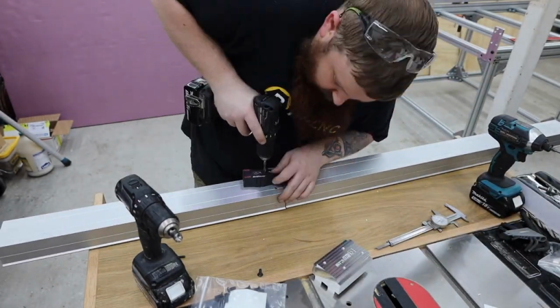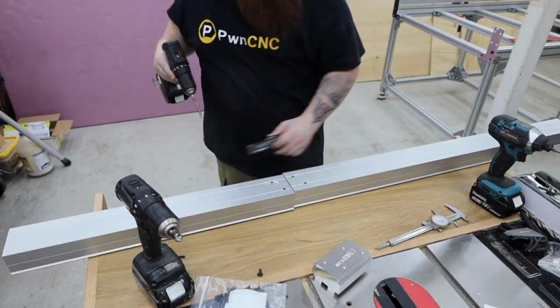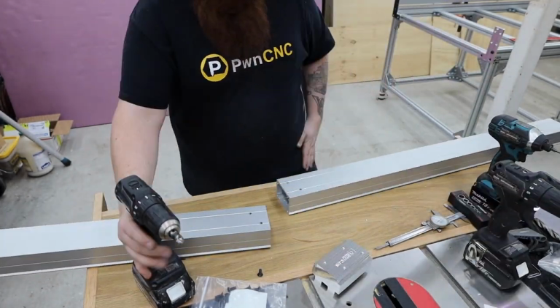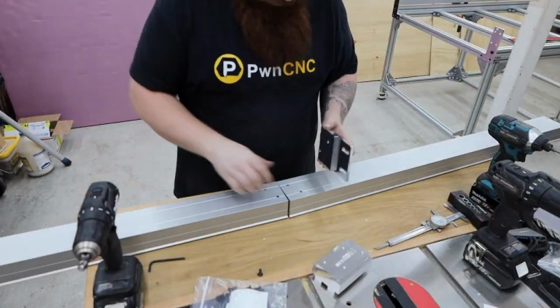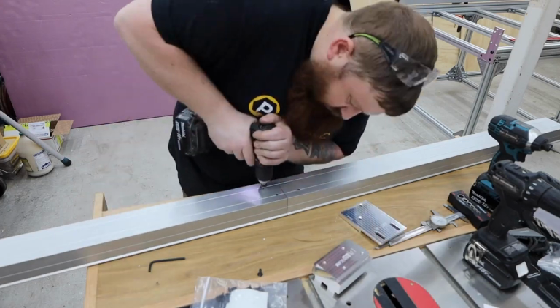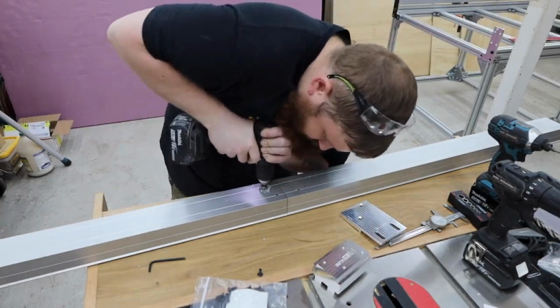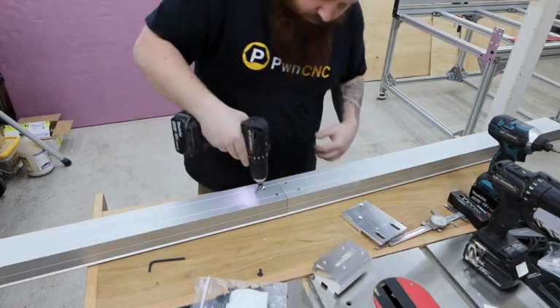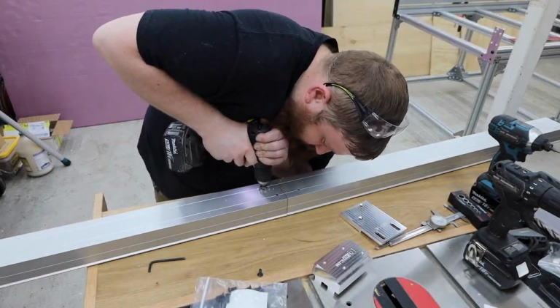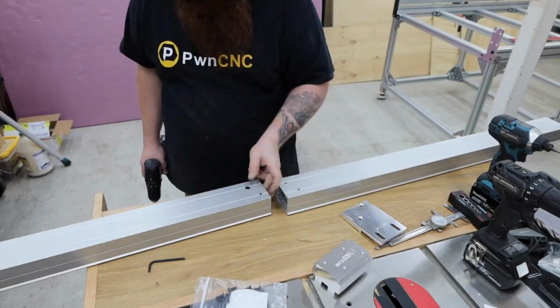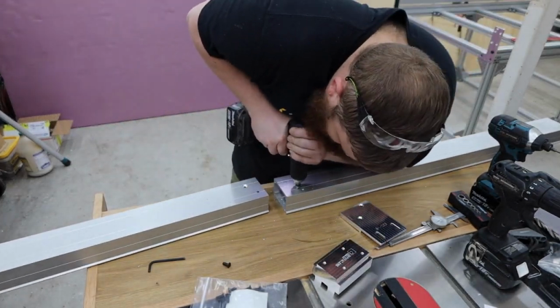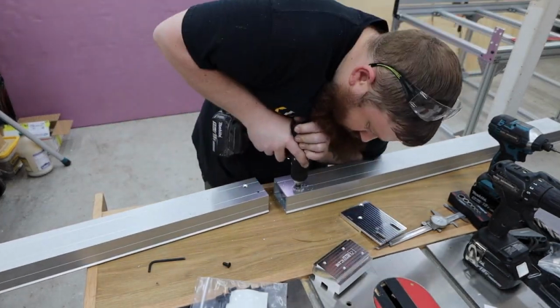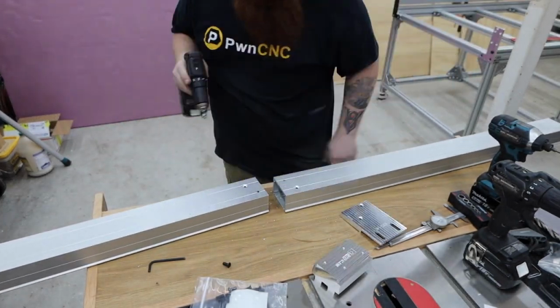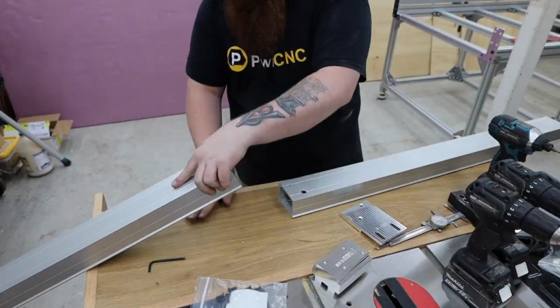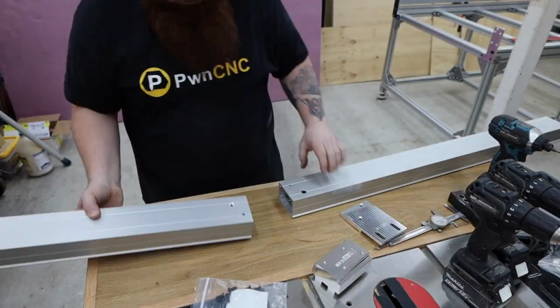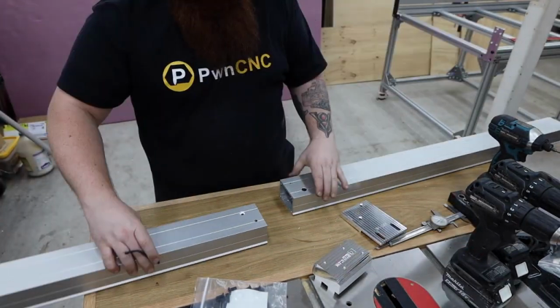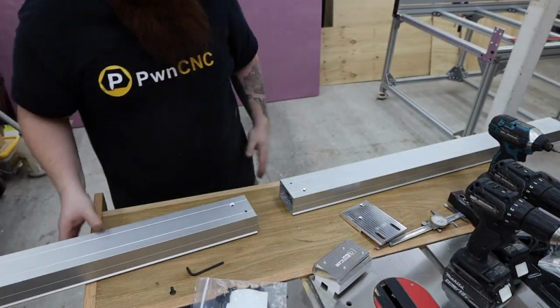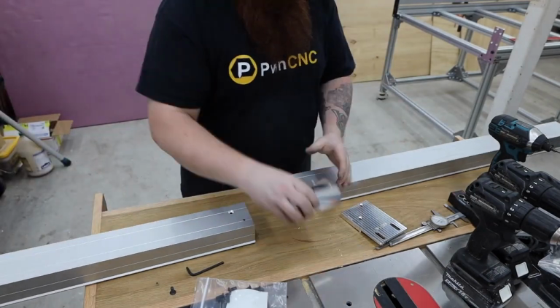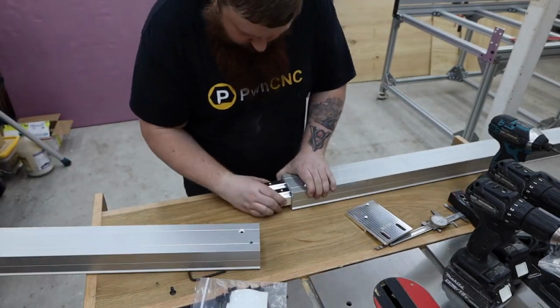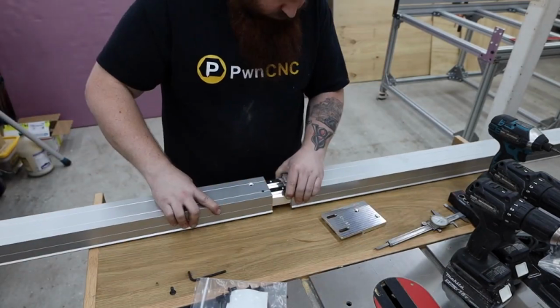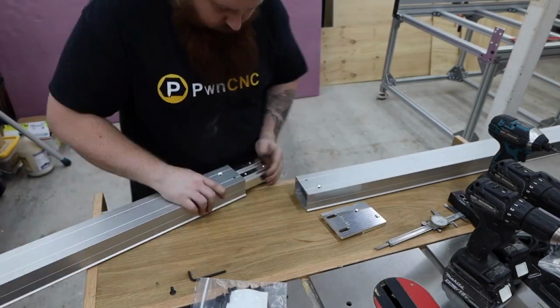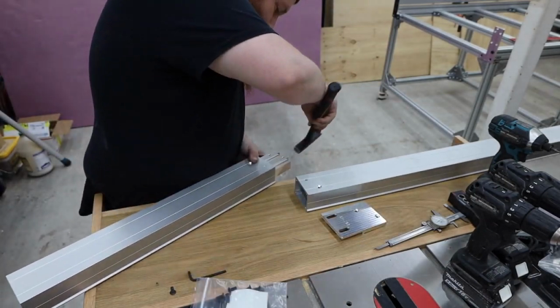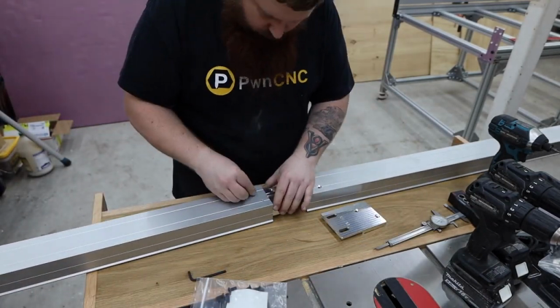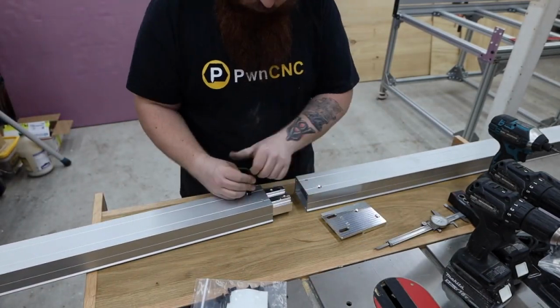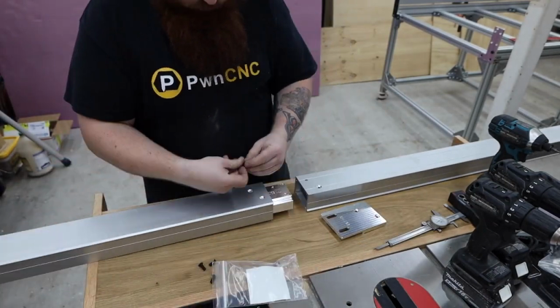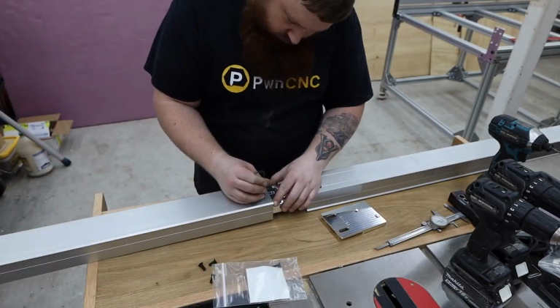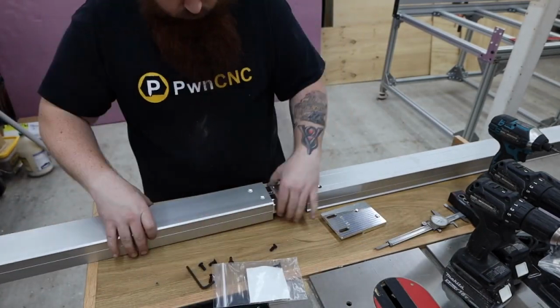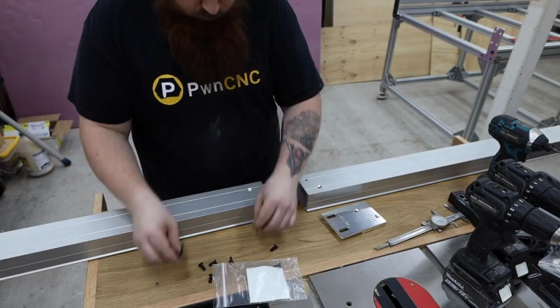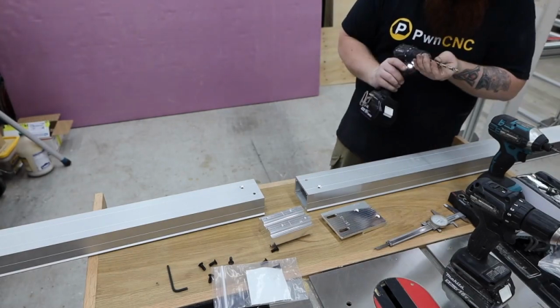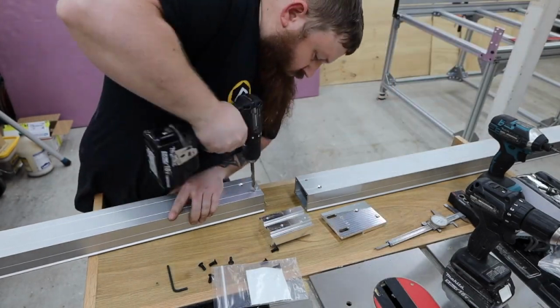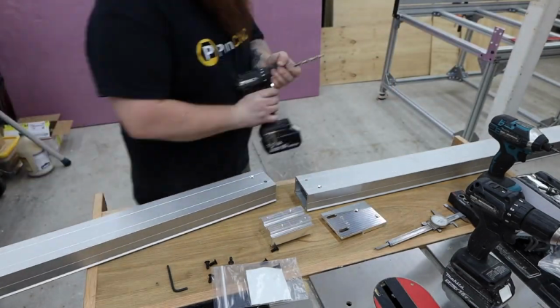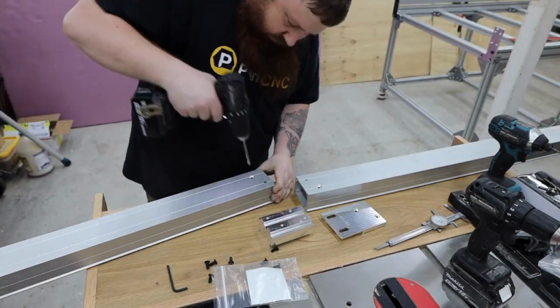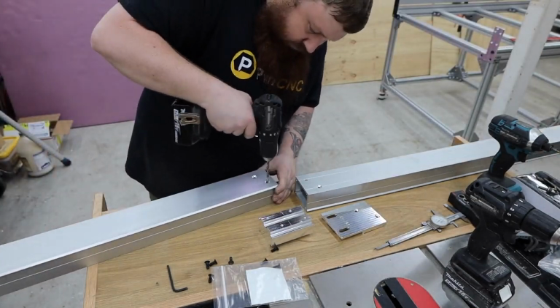Be sure to use a good quality countersink and slow down your drill speed. A drill press with a depth stop would be best here, but it can be done without one. I'm using support plates on the back side, so only two of the holes need to be countersunk.